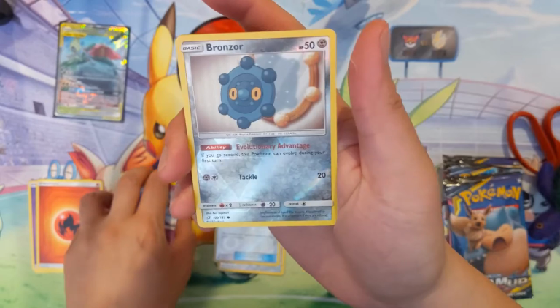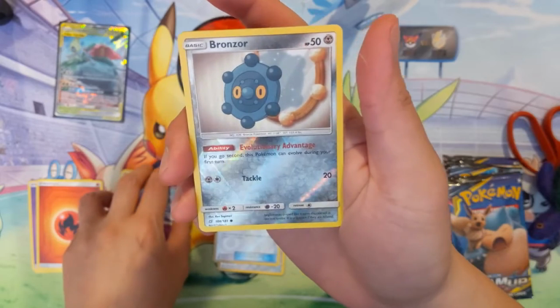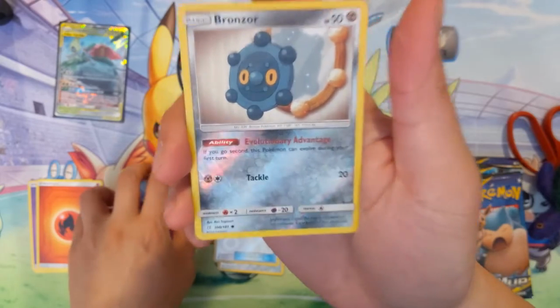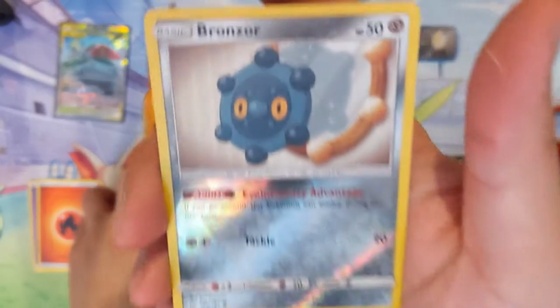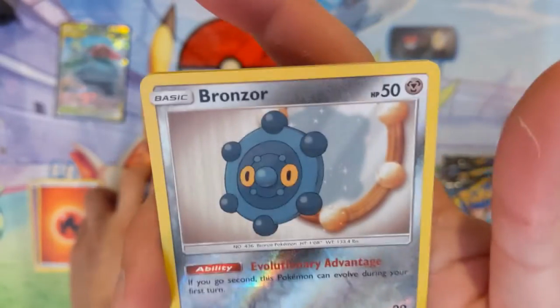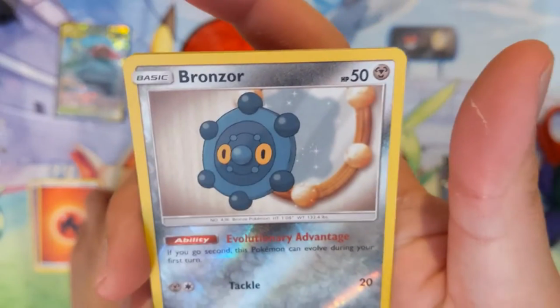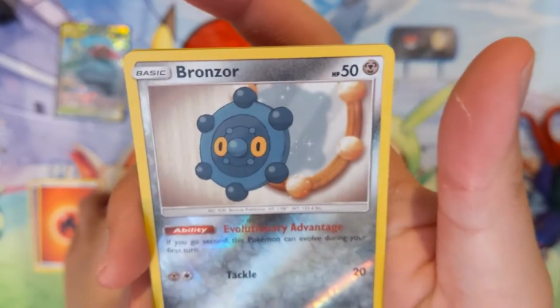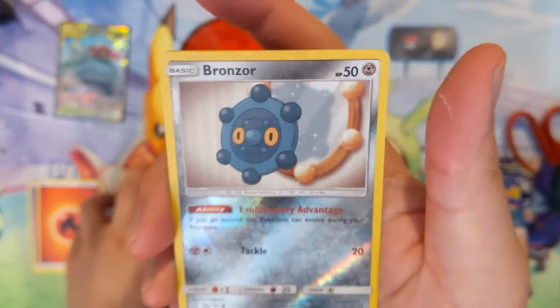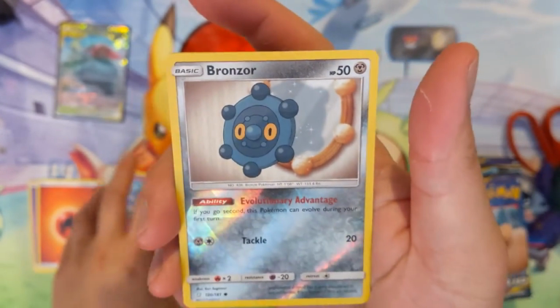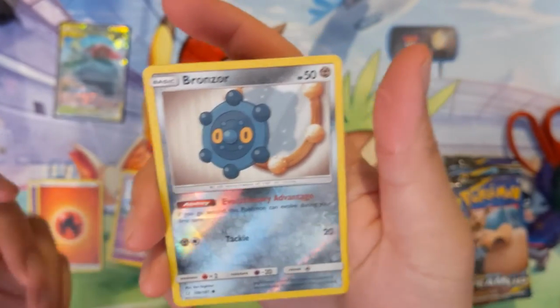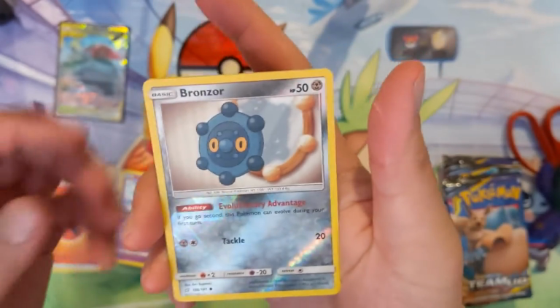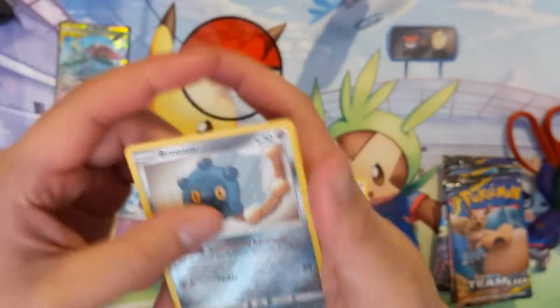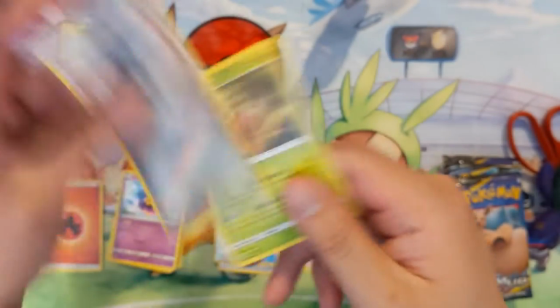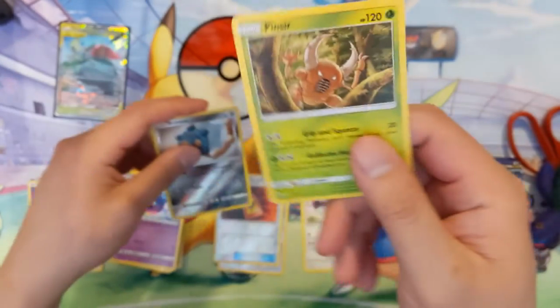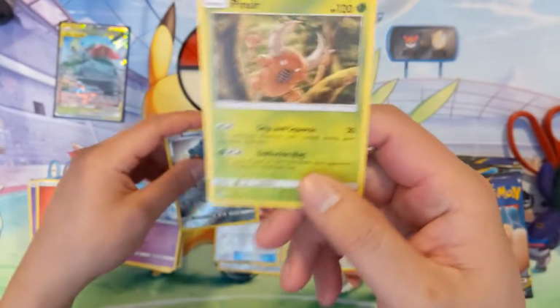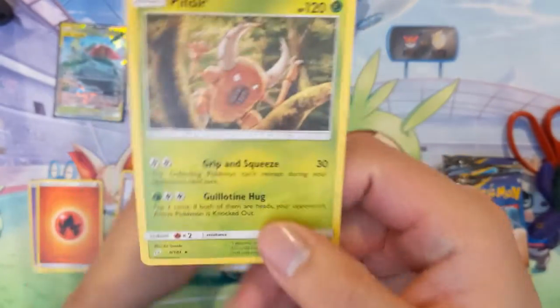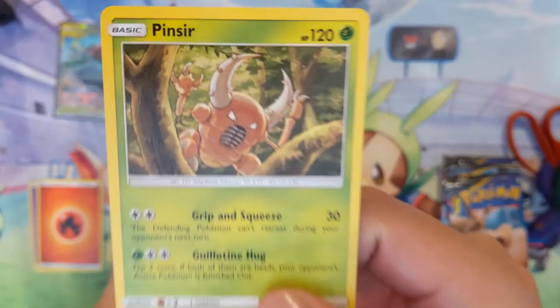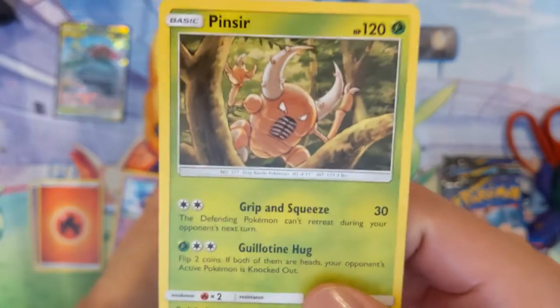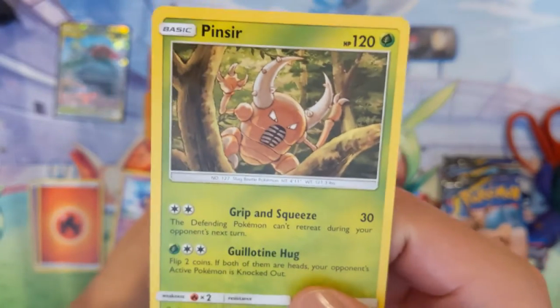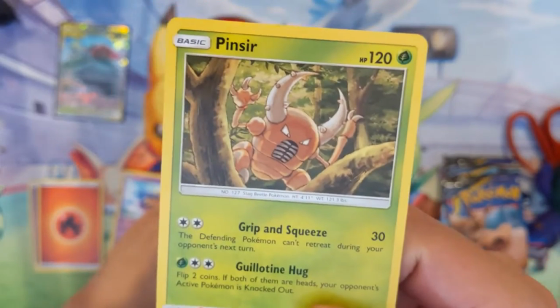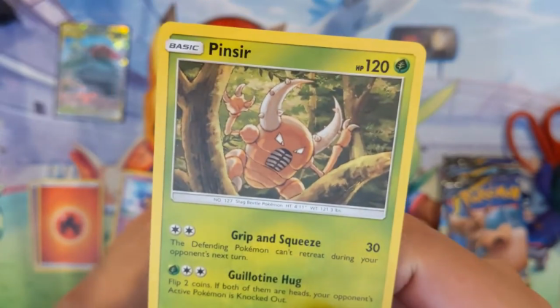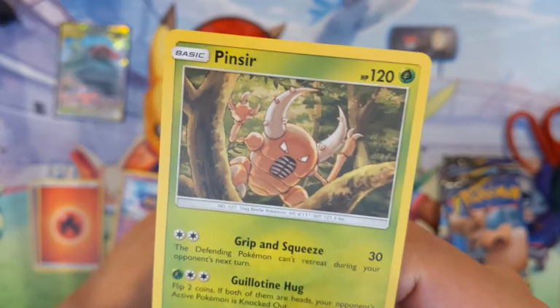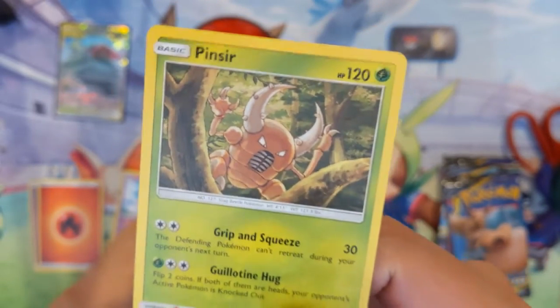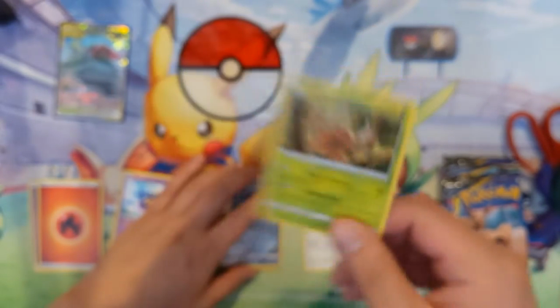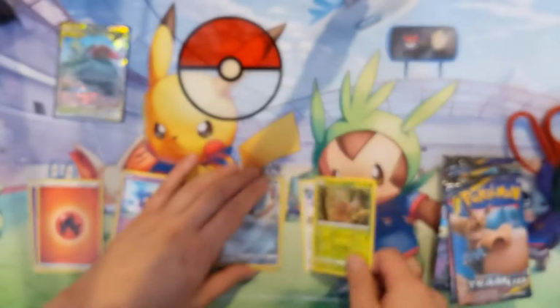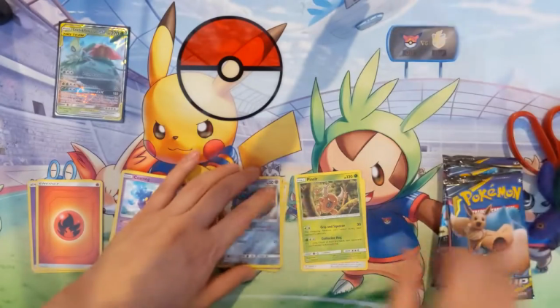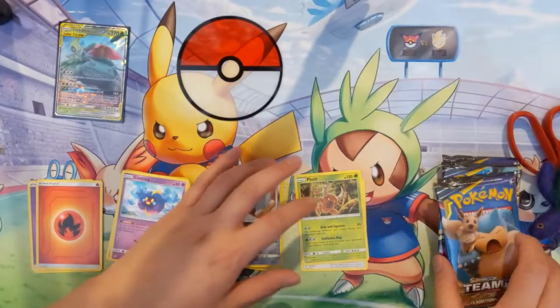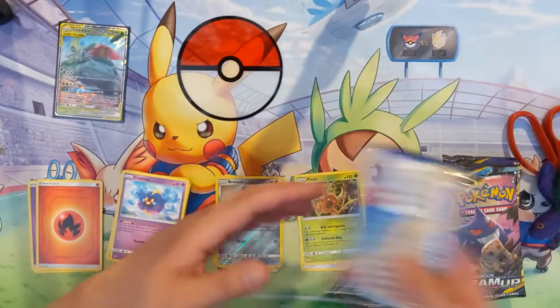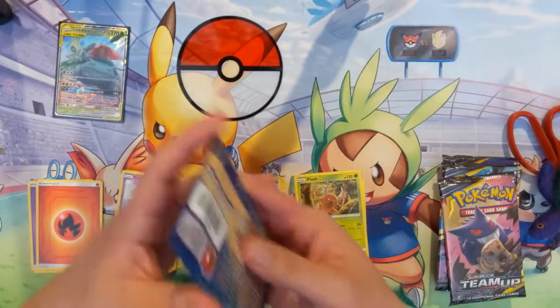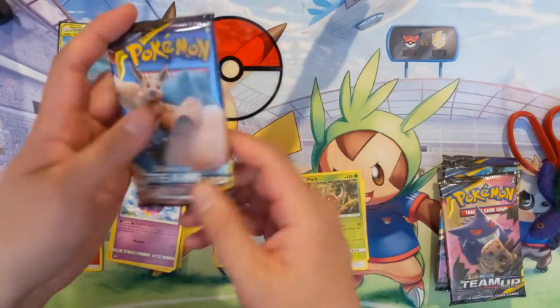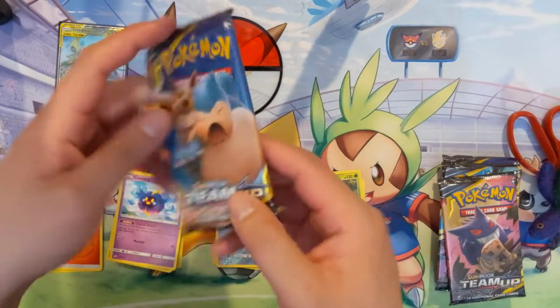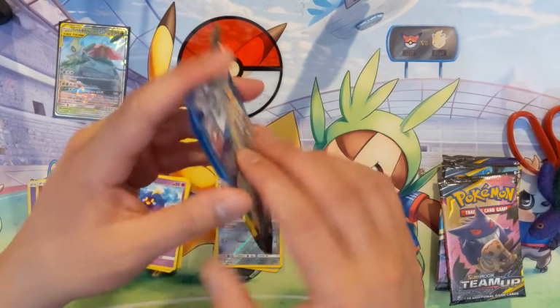We got Tentacool, Ponyta running downhill, fire-breathing Grimer, some piece of metal, and then a Pinsir stuck in a tree unable to get down. Snorlax pack!